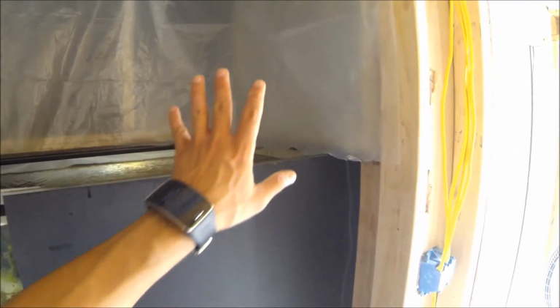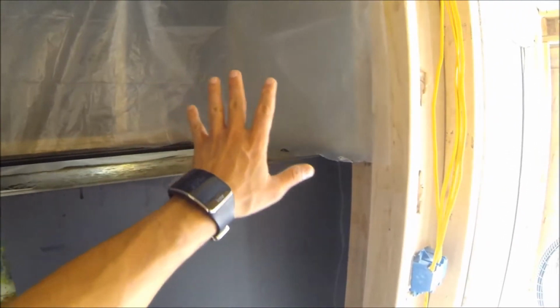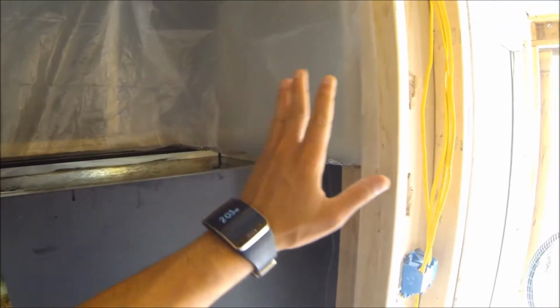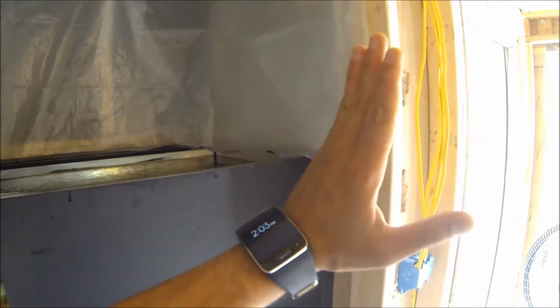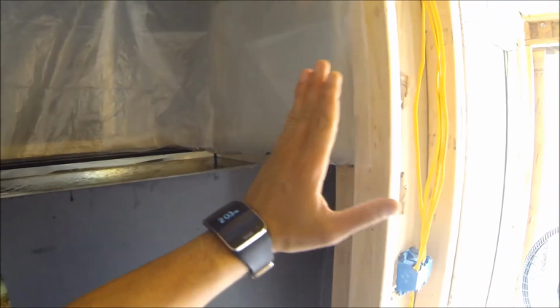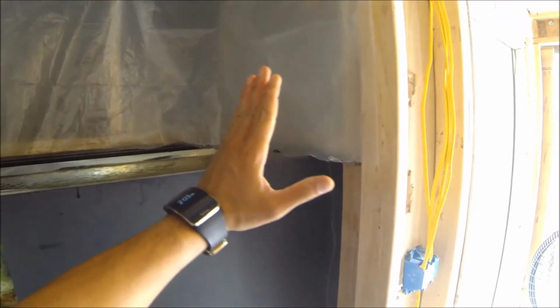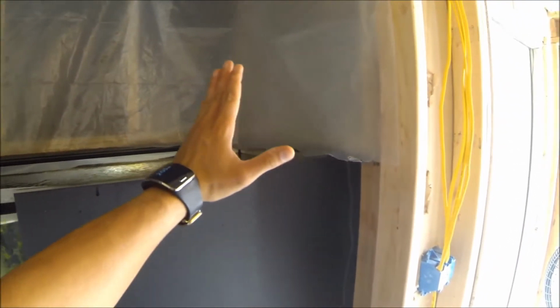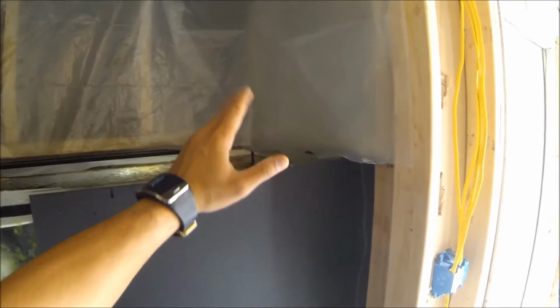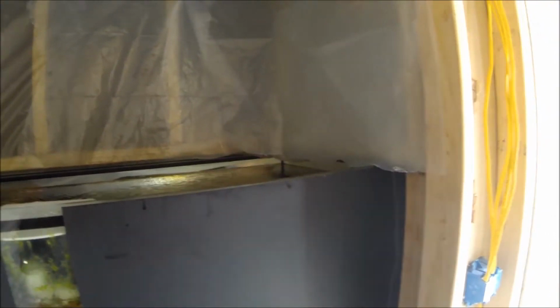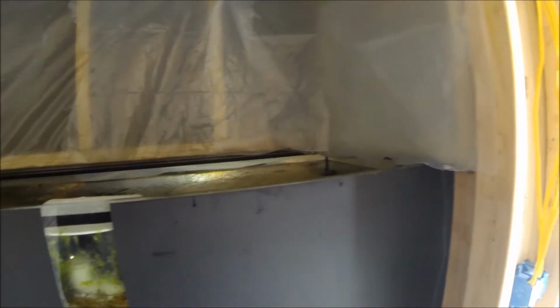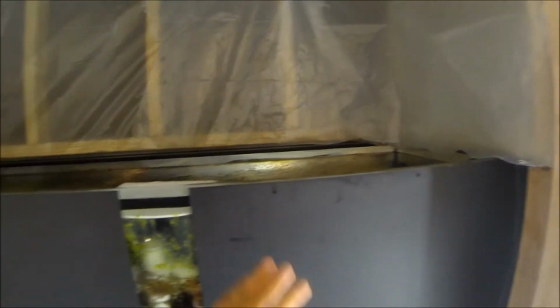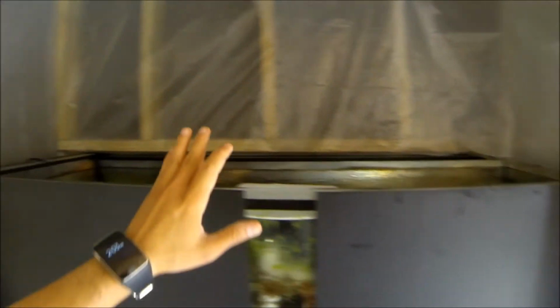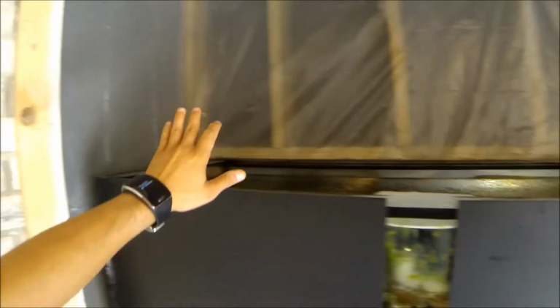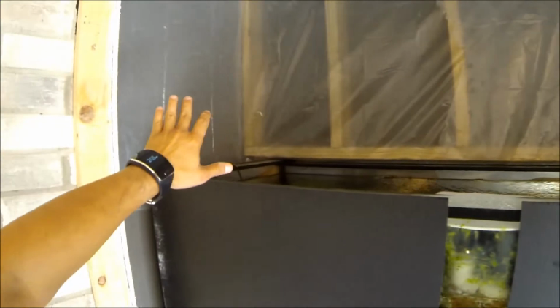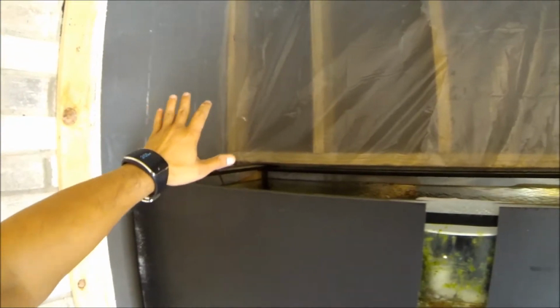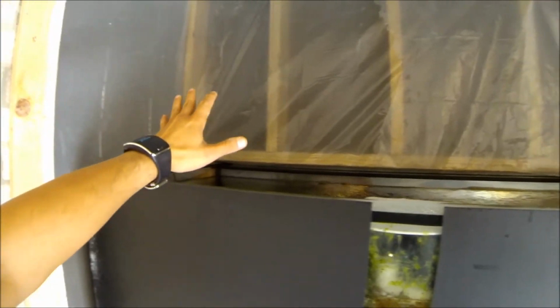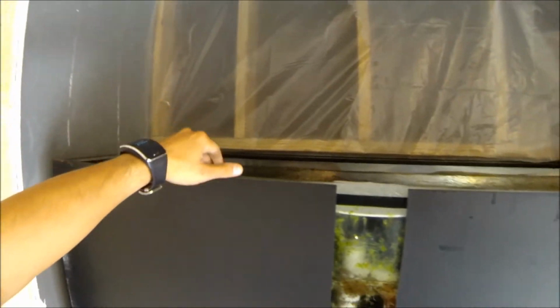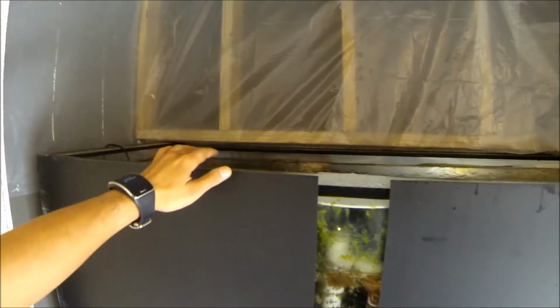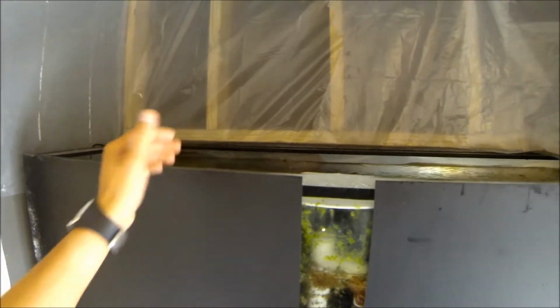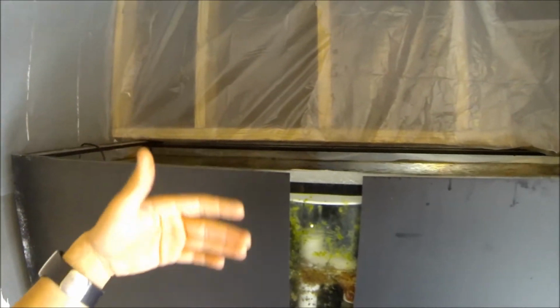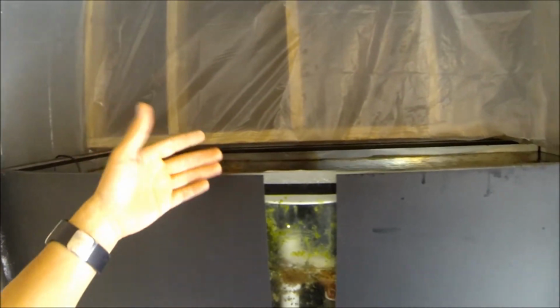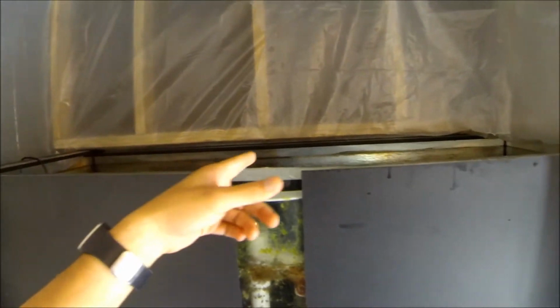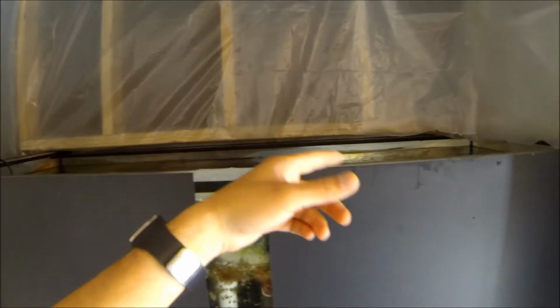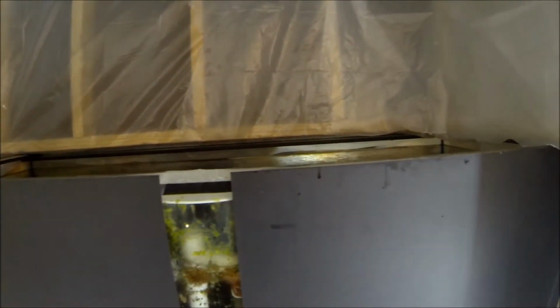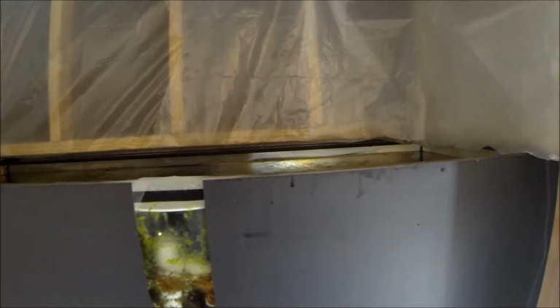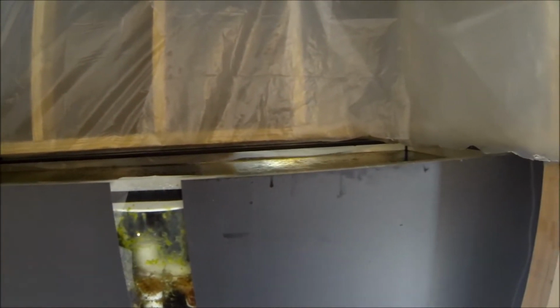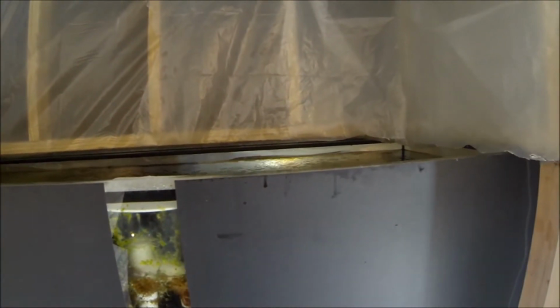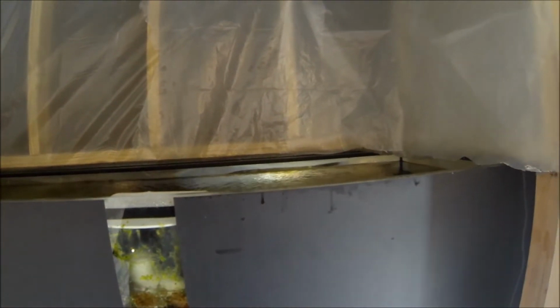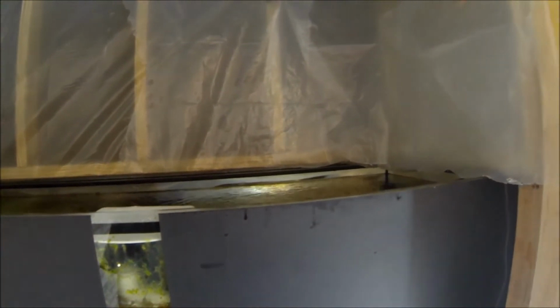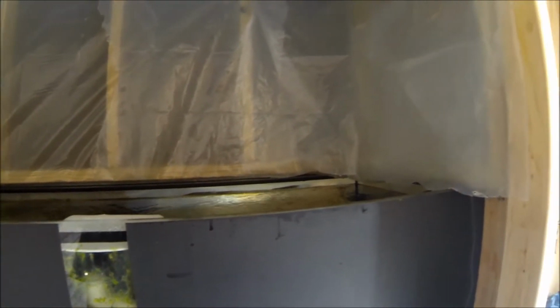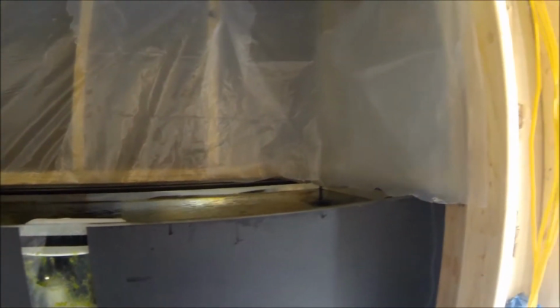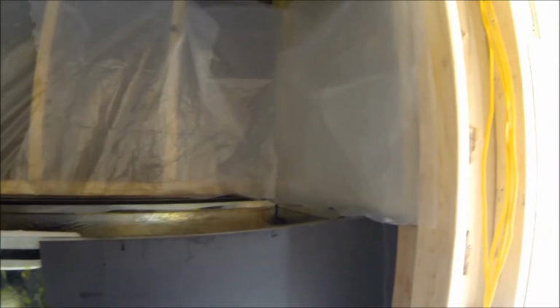Staple those and make them real nice and smooth, just like this side. That way the water doesn't get into the wood or anything else.